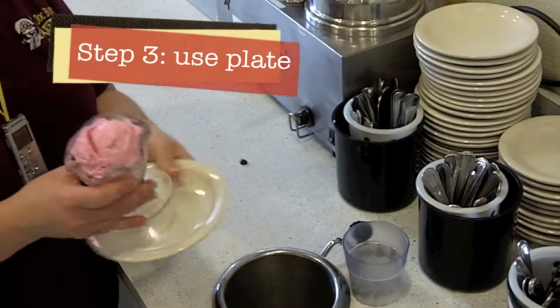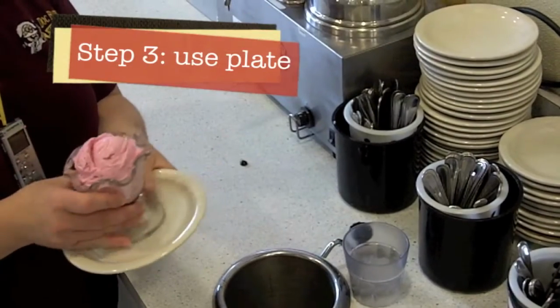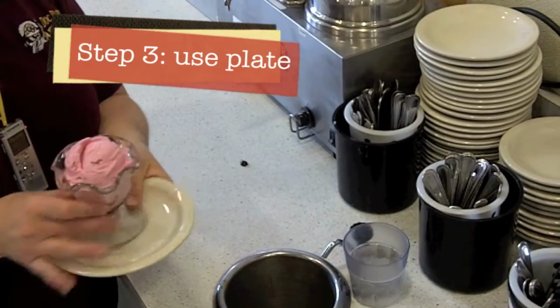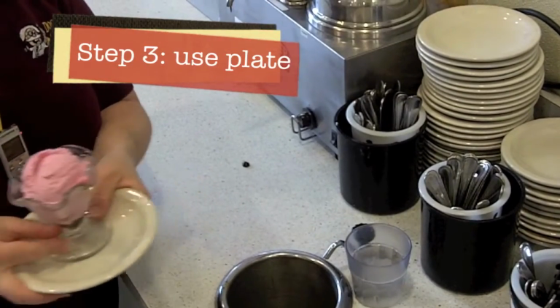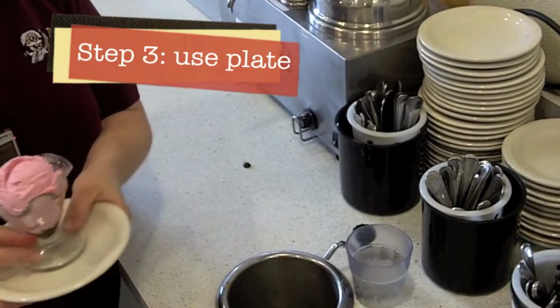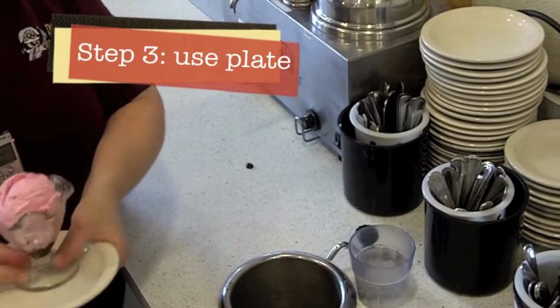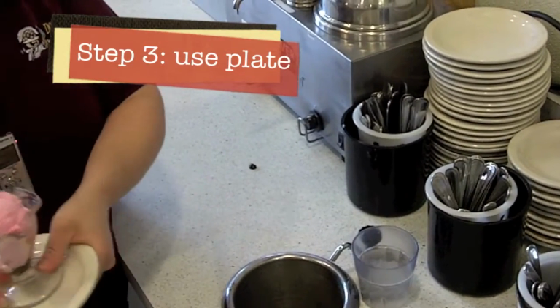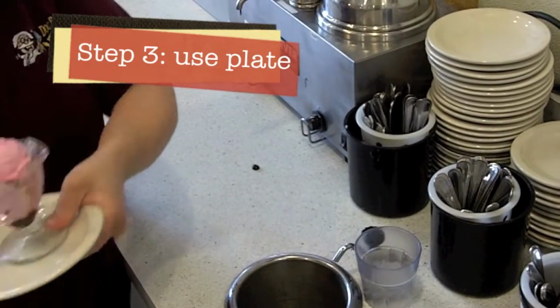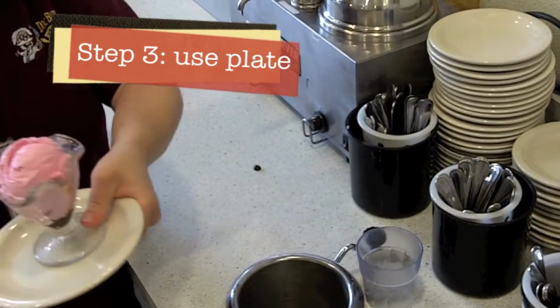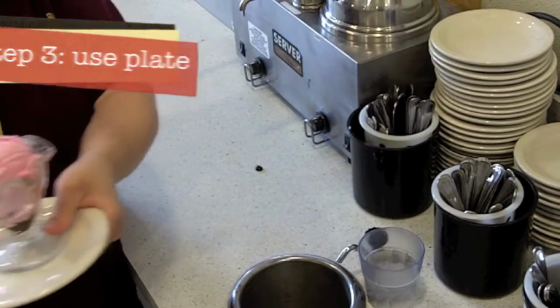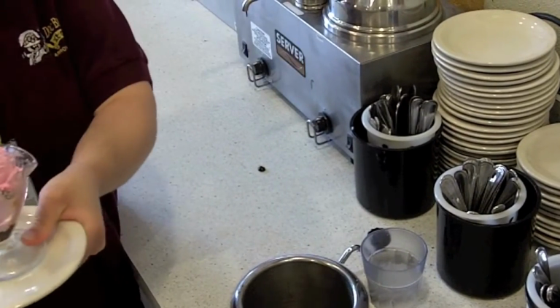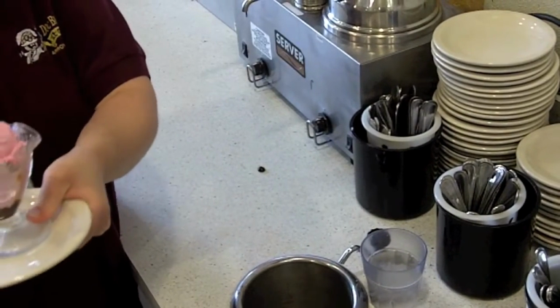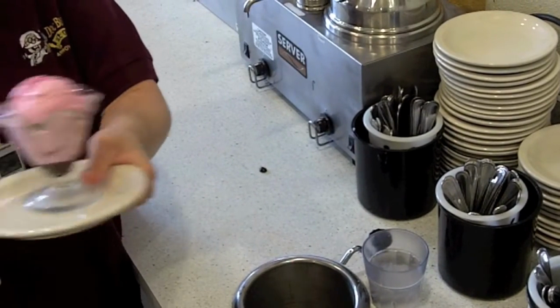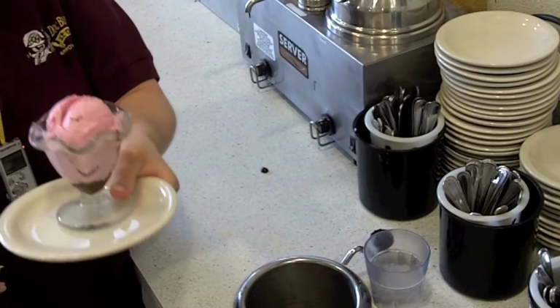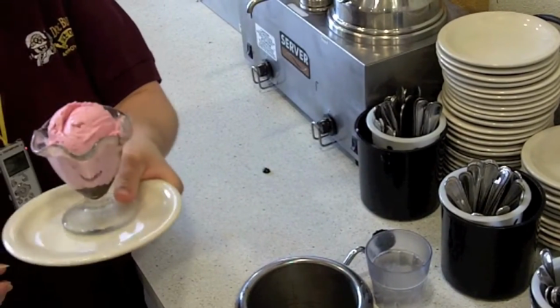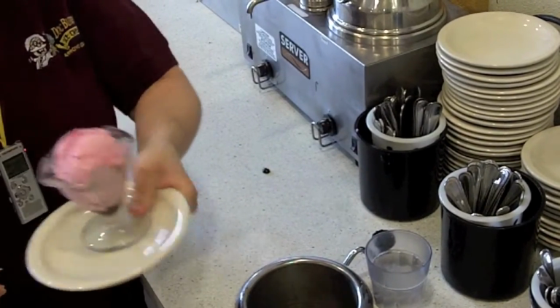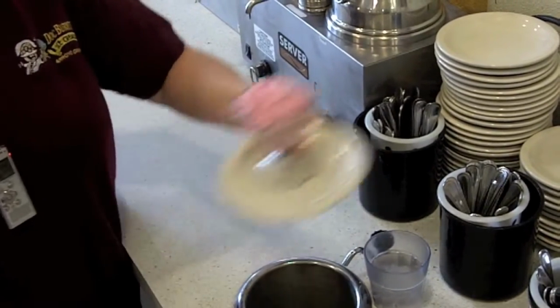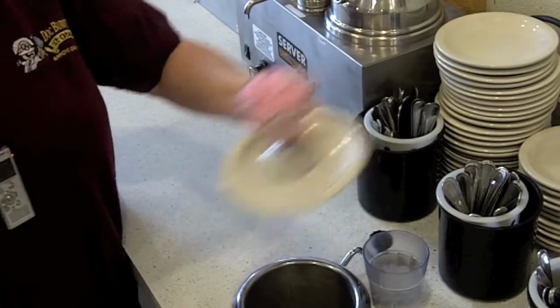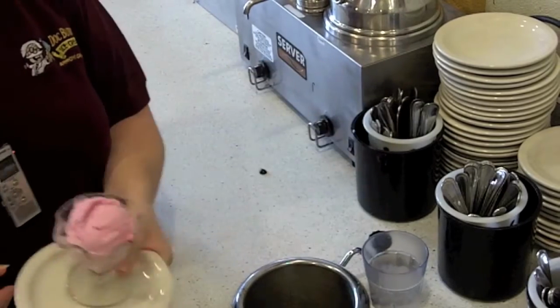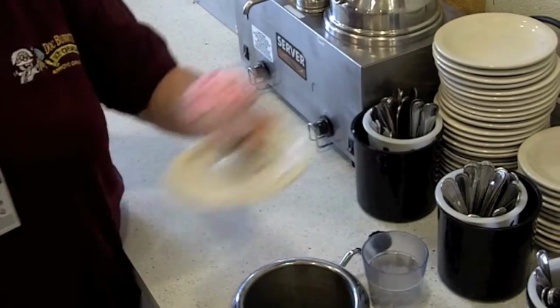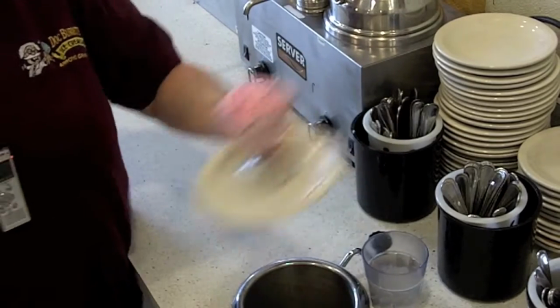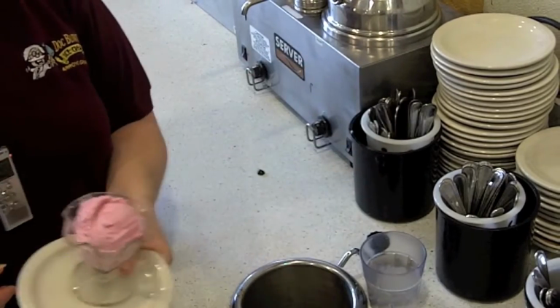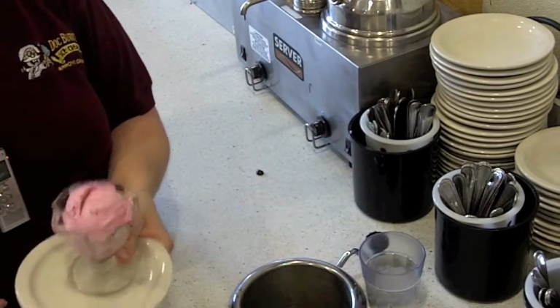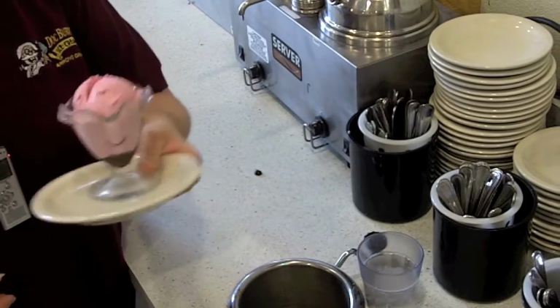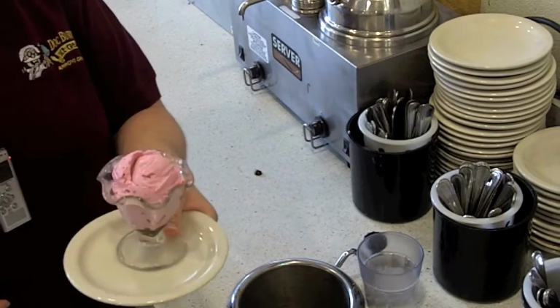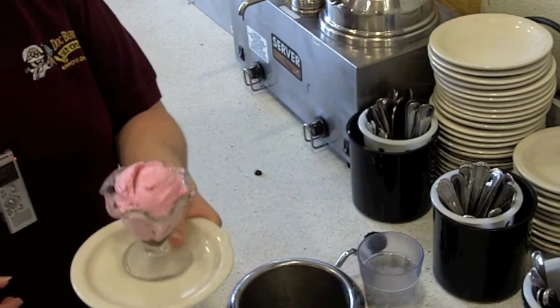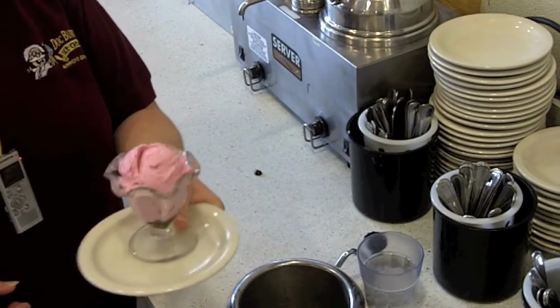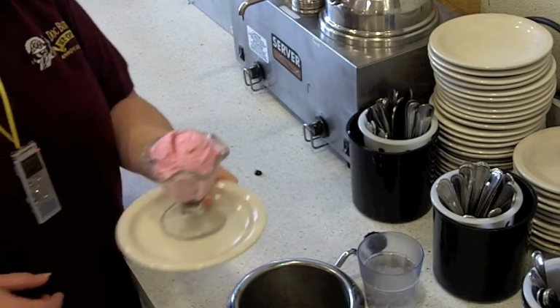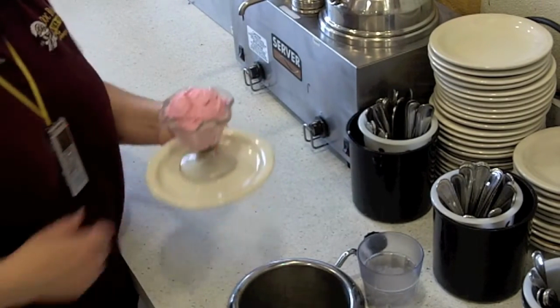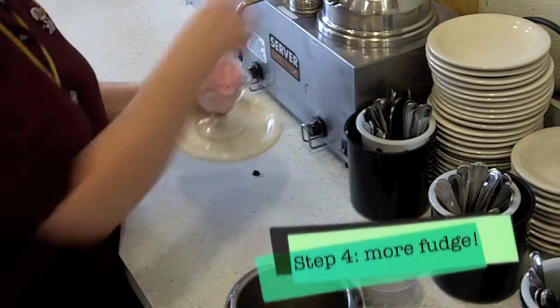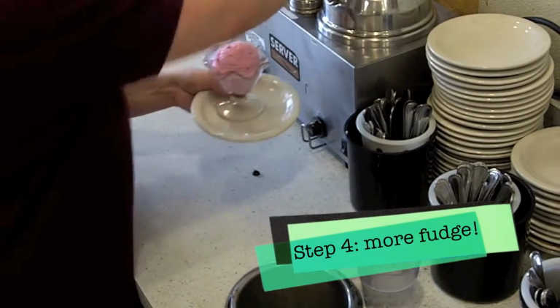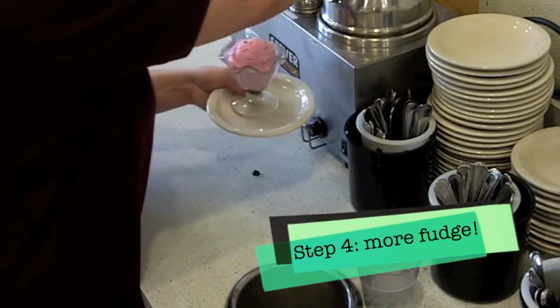We're going to grab a plate. We're going to put it on the plate and hold the sundae cup with your thumb, so that way as you're moving around you're not going to lose the sundae at all.